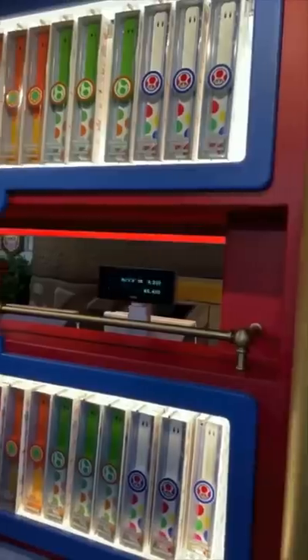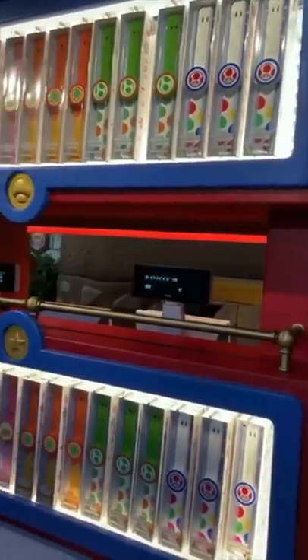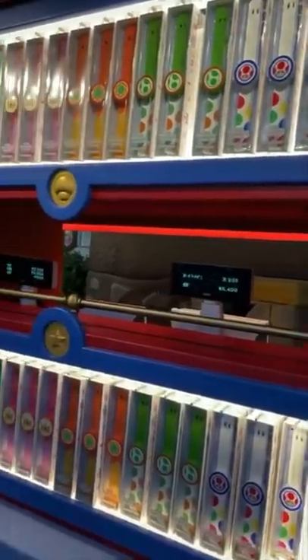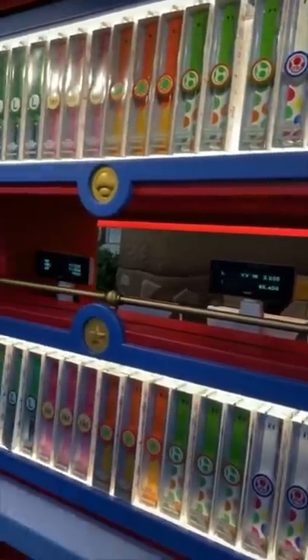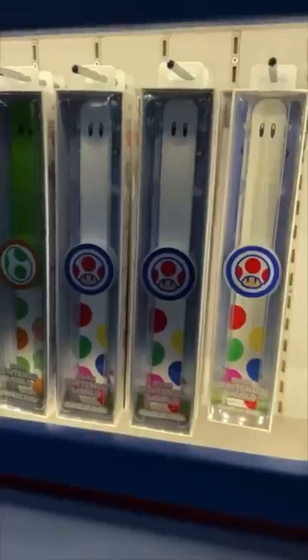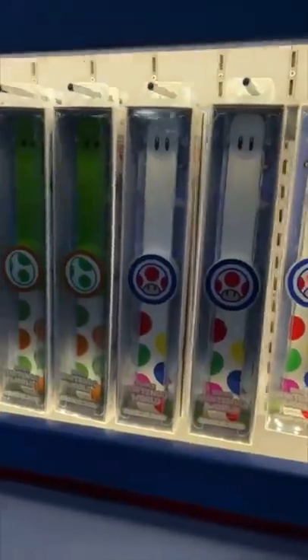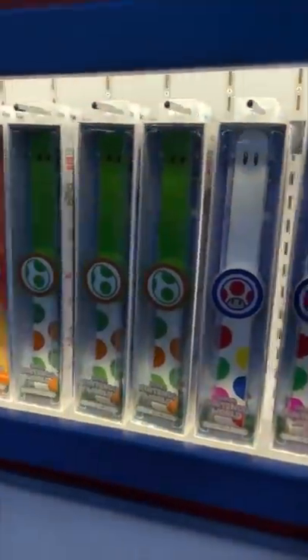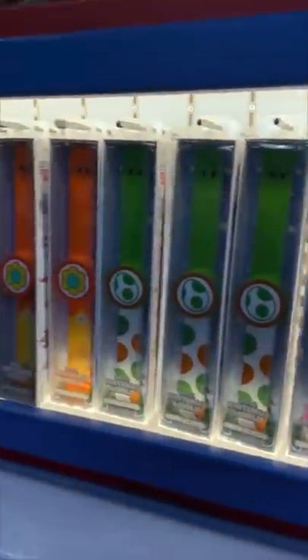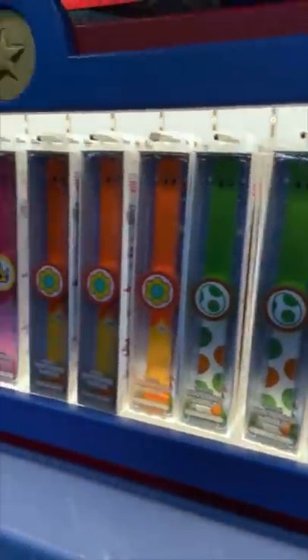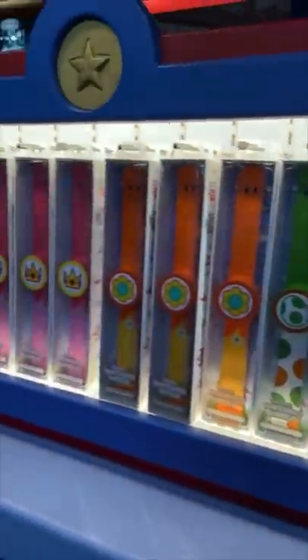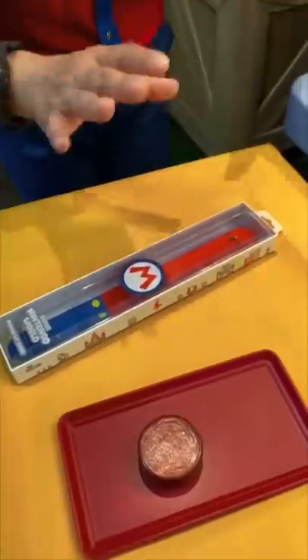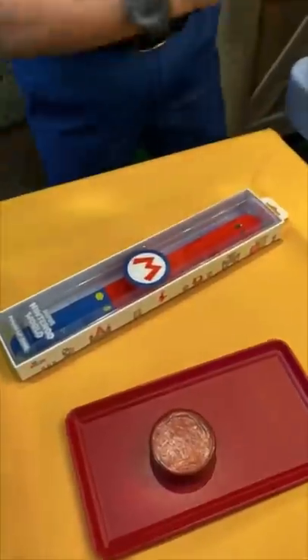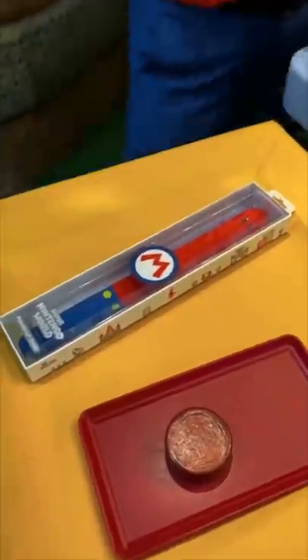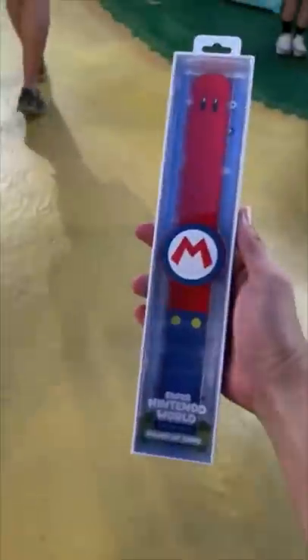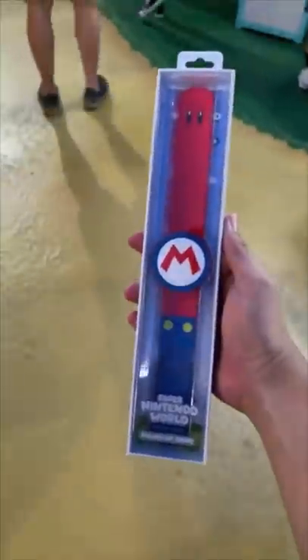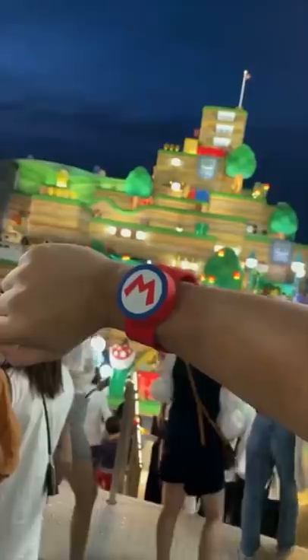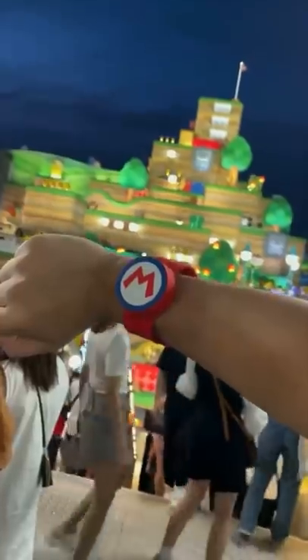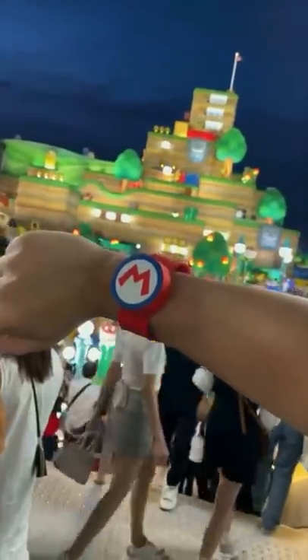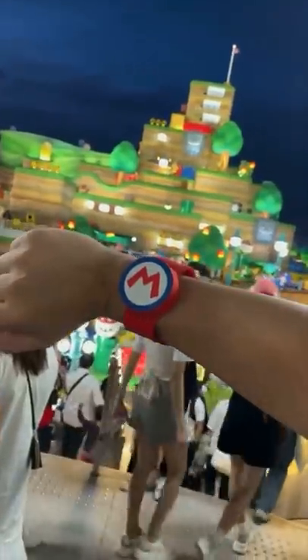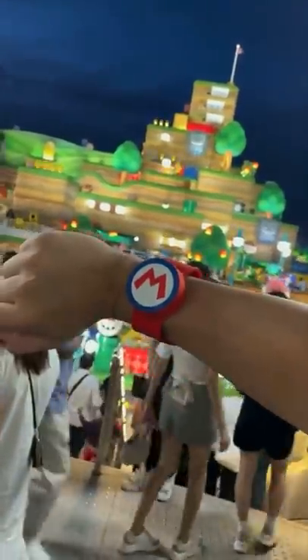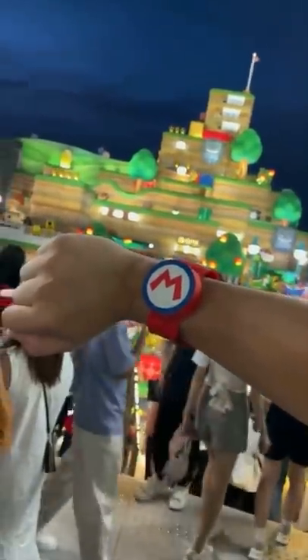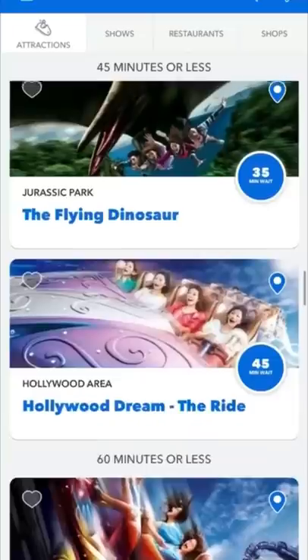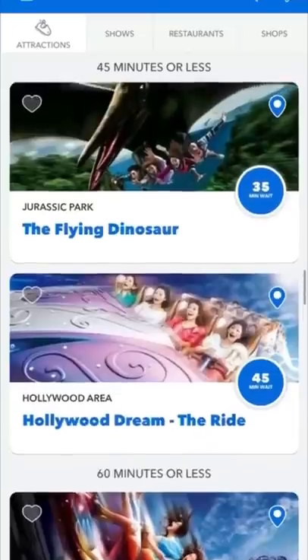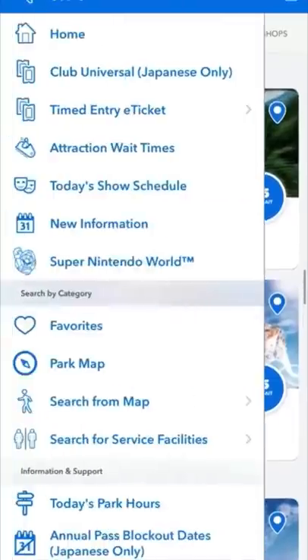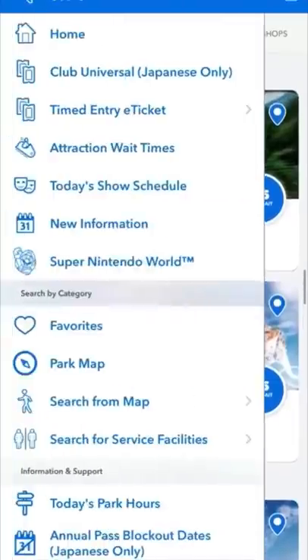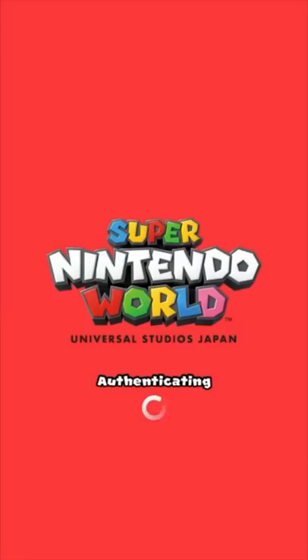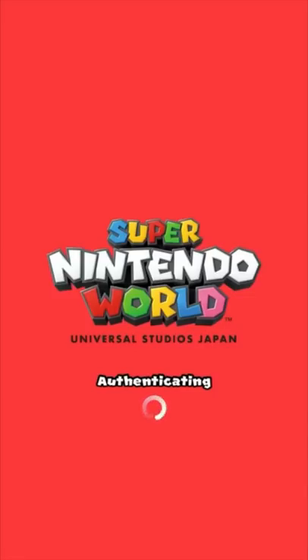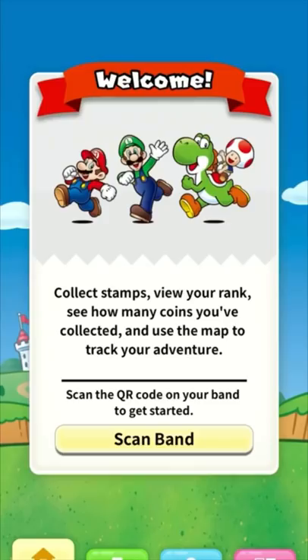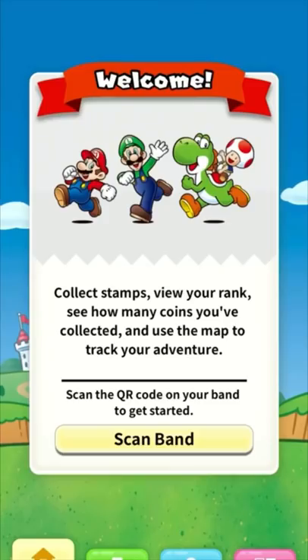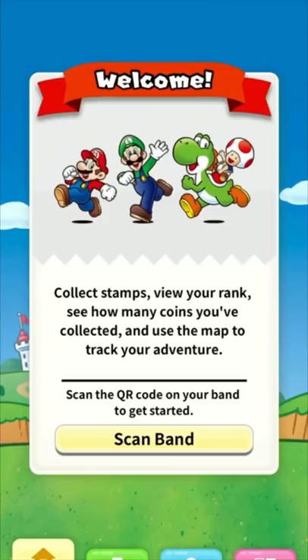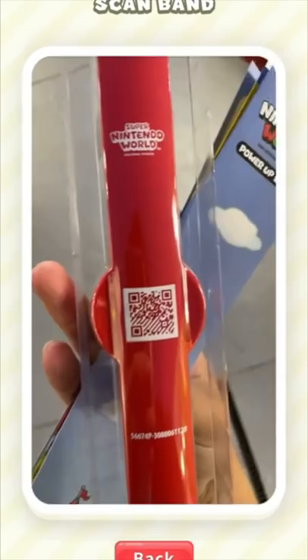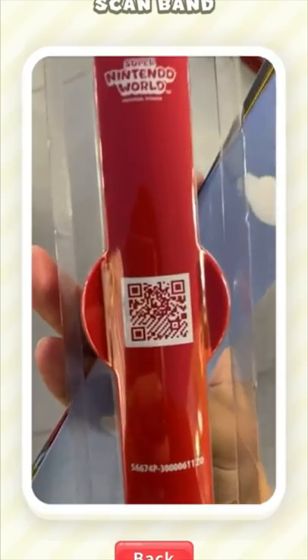These might look like cute souvenir wristbands with plenty of designs to choose from, but it actually helps make everything into a real-life video game. It's called the Power-Up Band, and it syncs to the Universal Studios app just by scanning the QR code on the back.